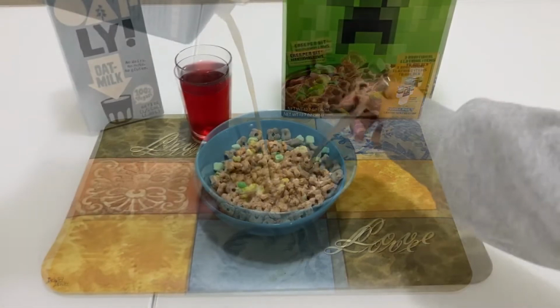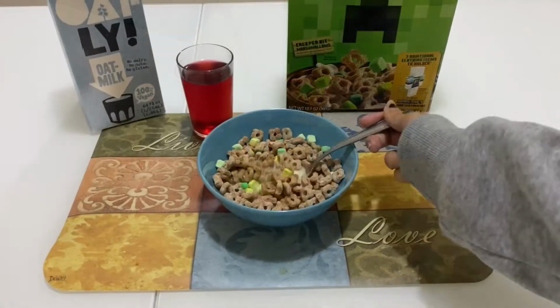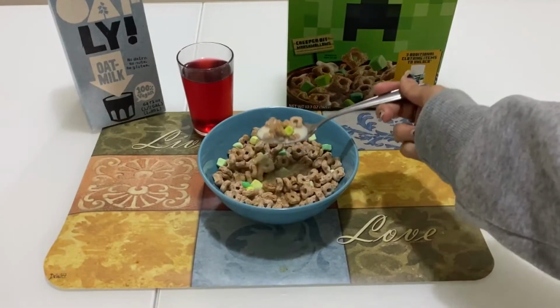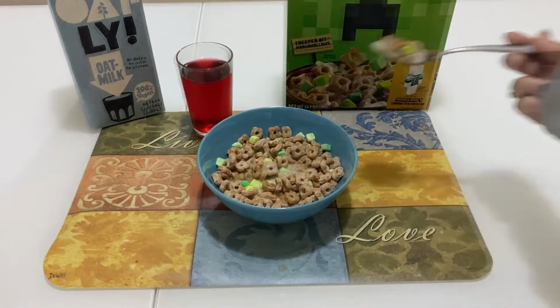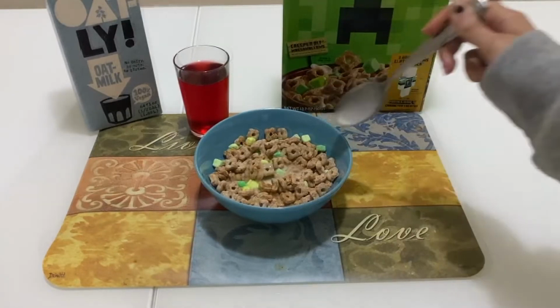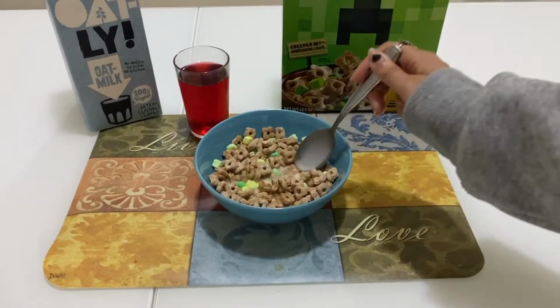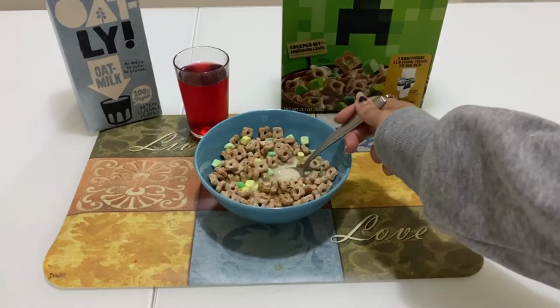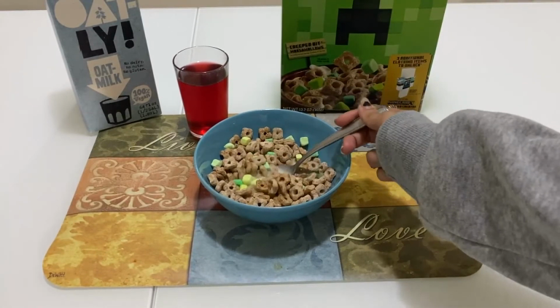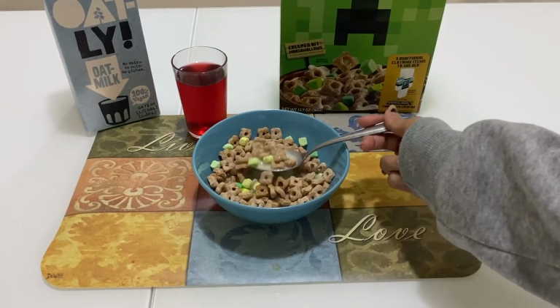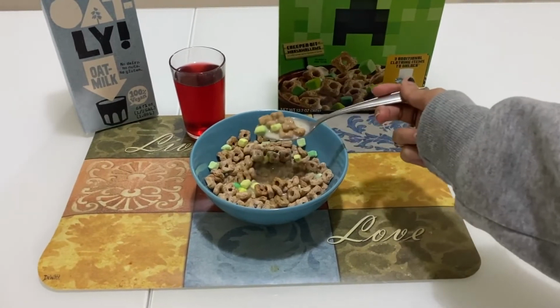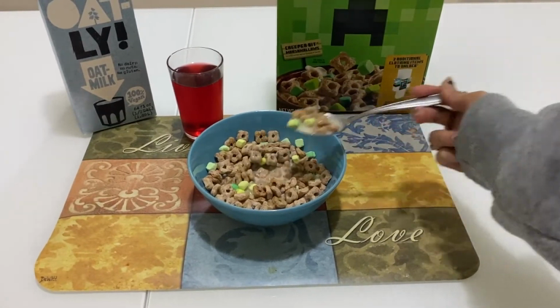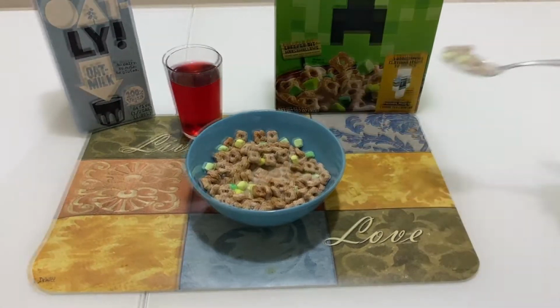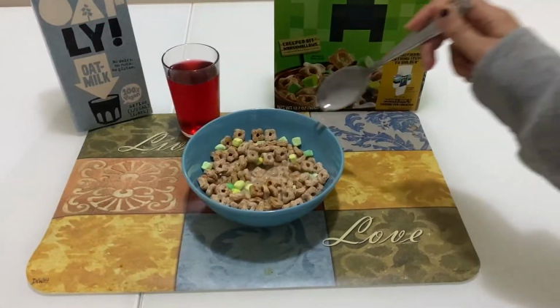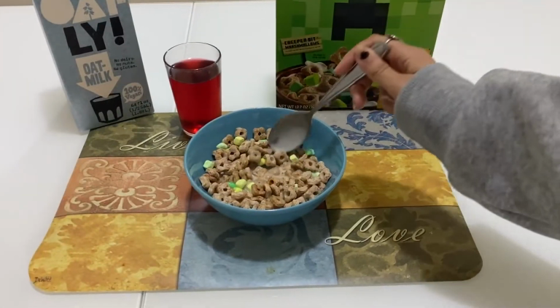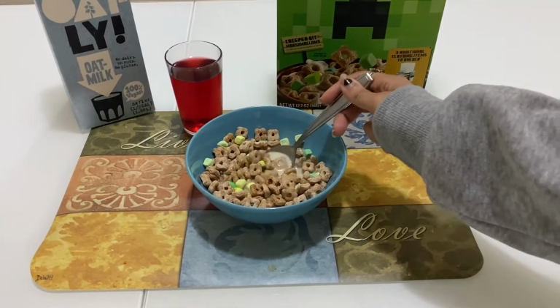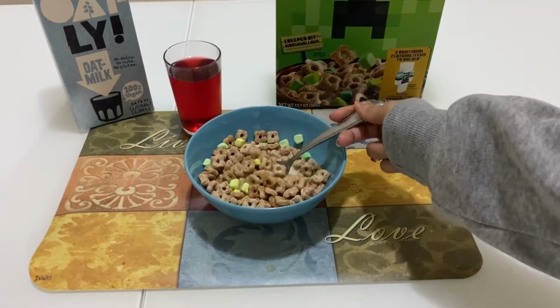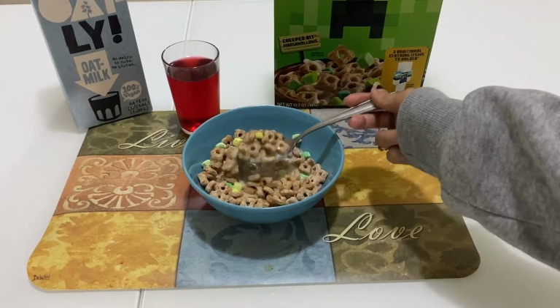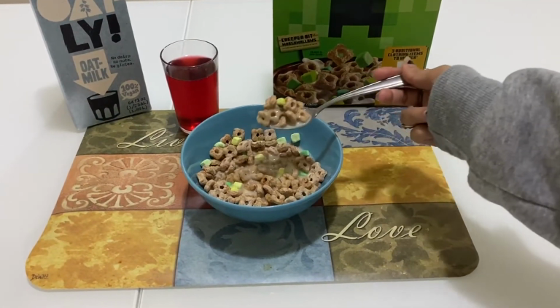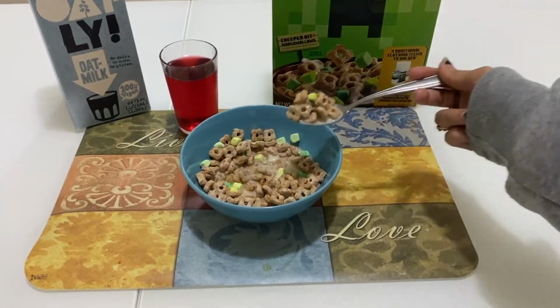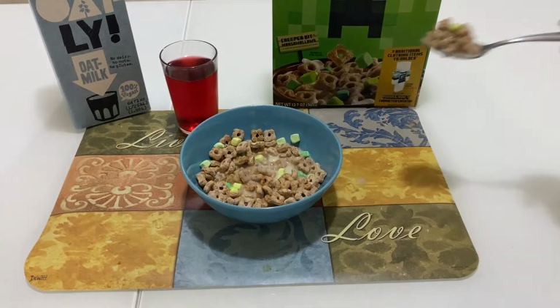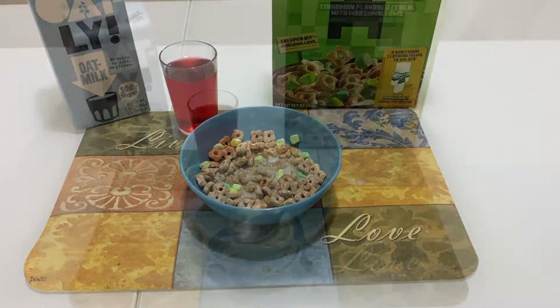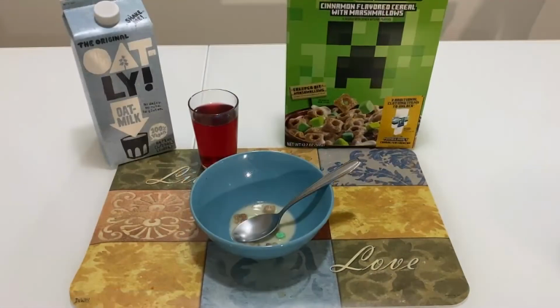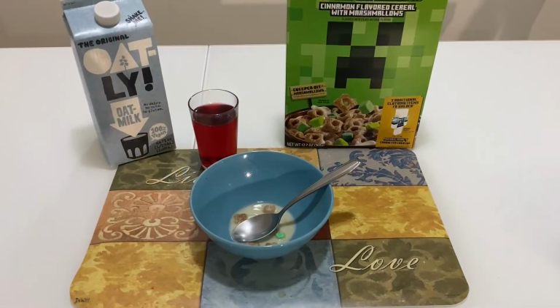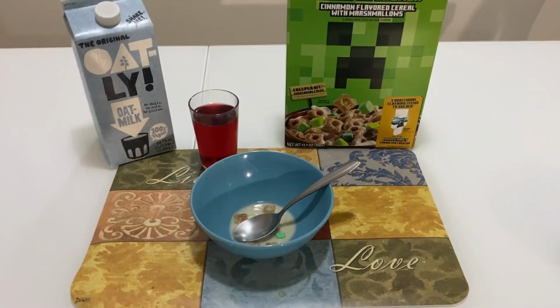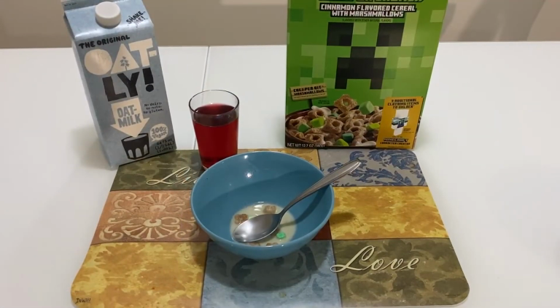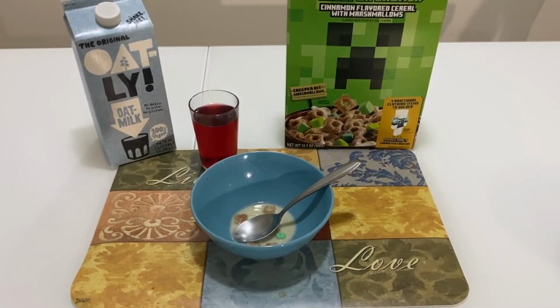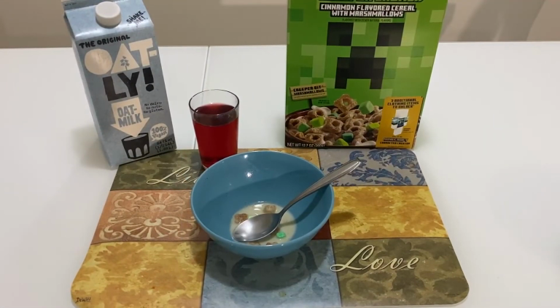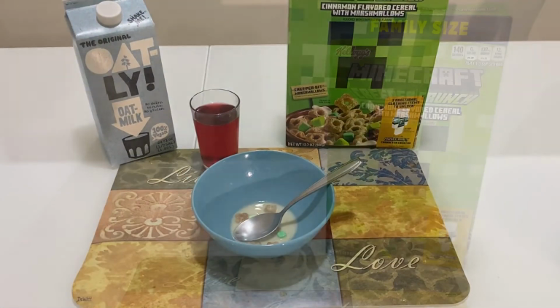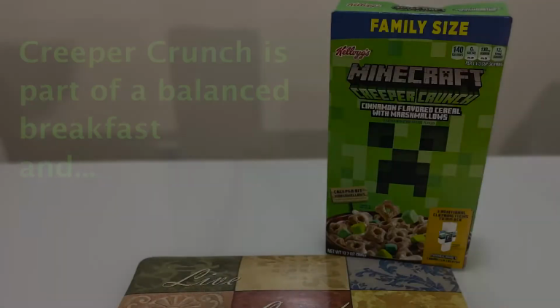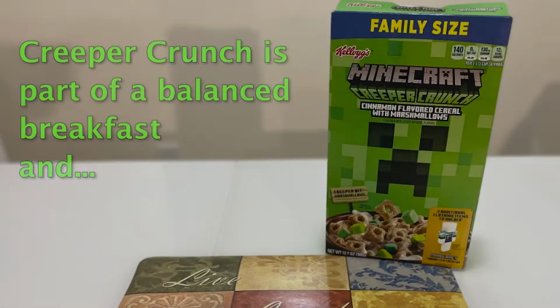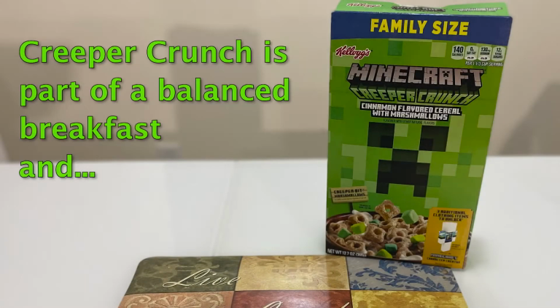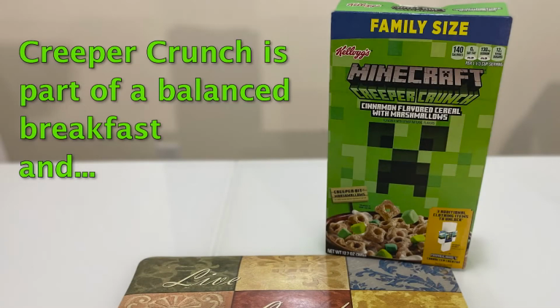Creeper Crunch contains natural sources of vitamin E, calcium, zinc, iron, and vitamin C. The B-complex in Creeper Crunch helps to manage cholesterol levels and helps to change food into energy the body can use.